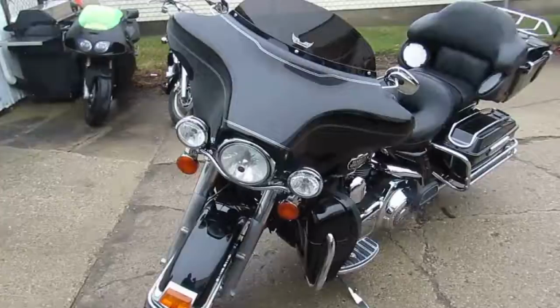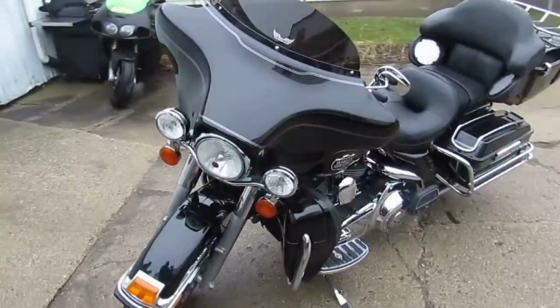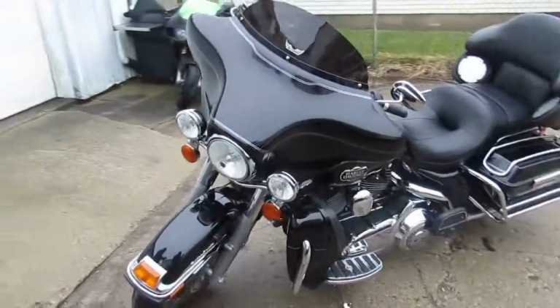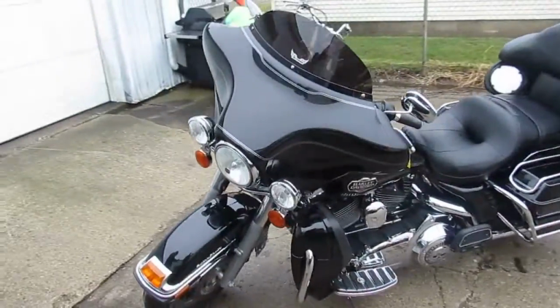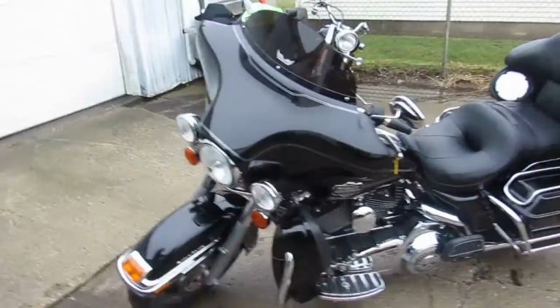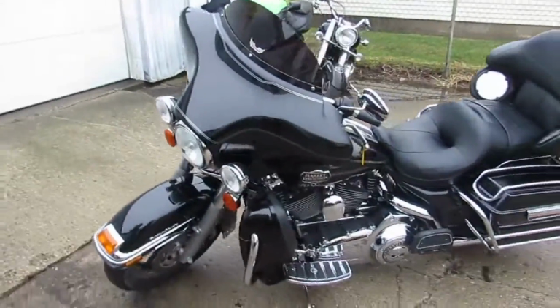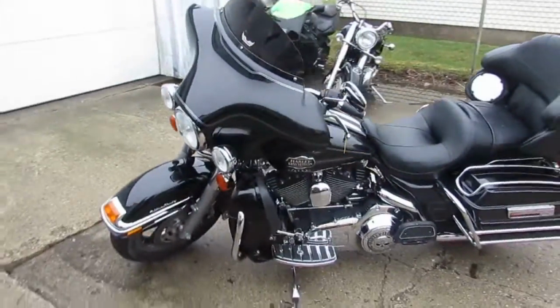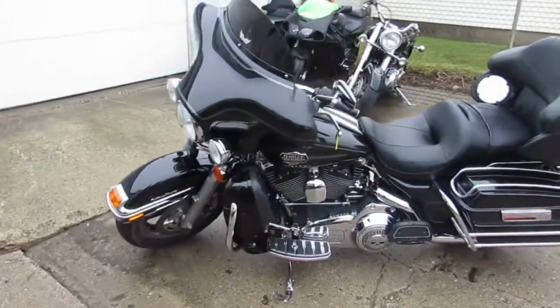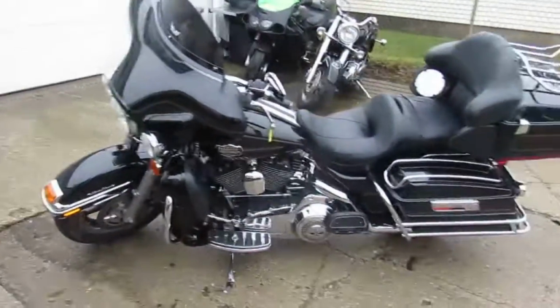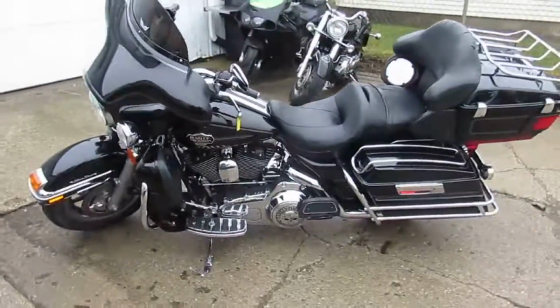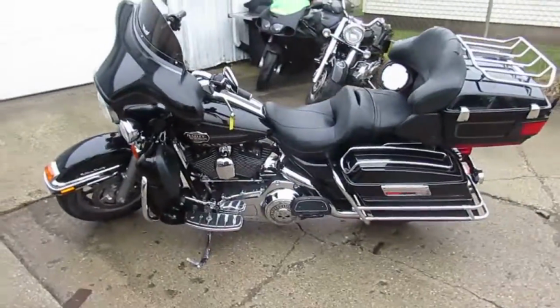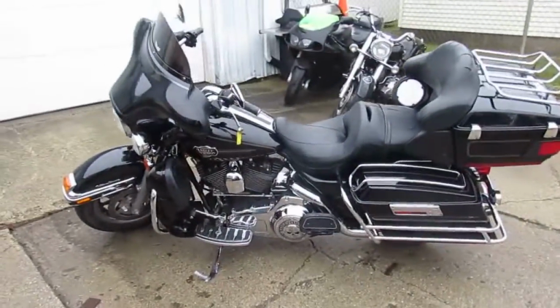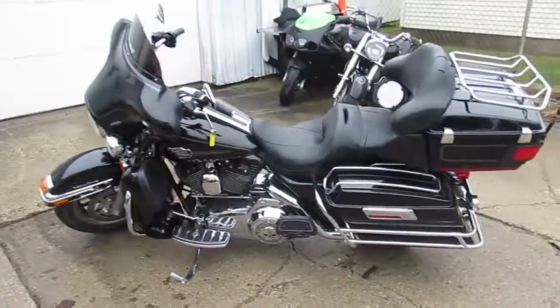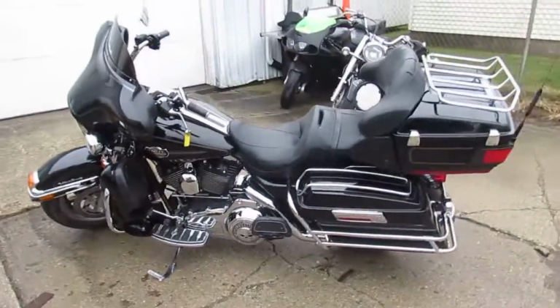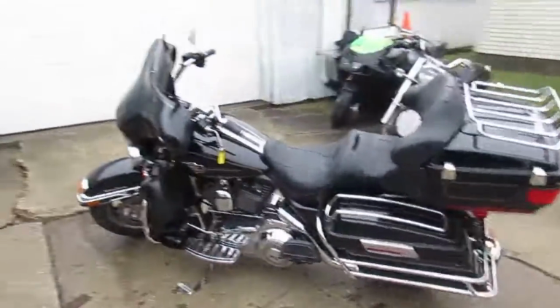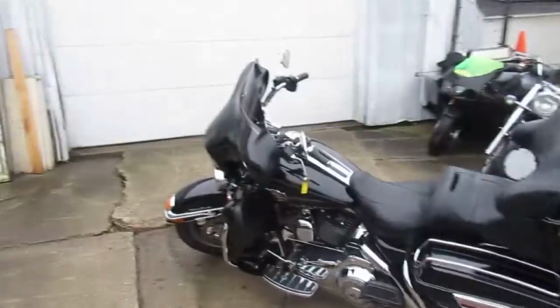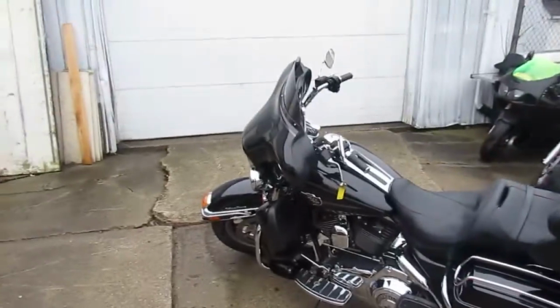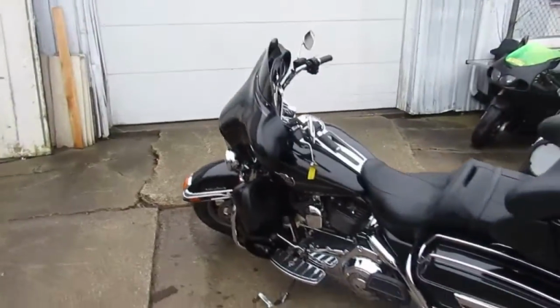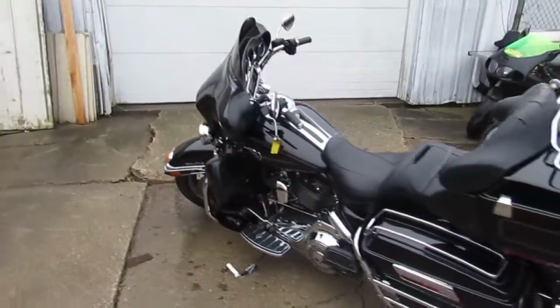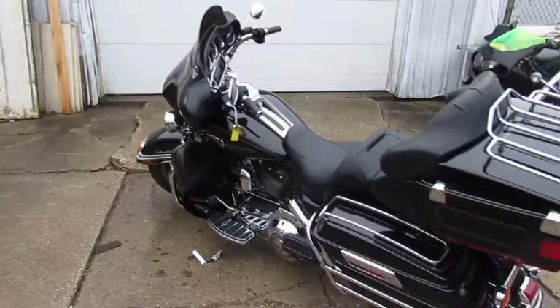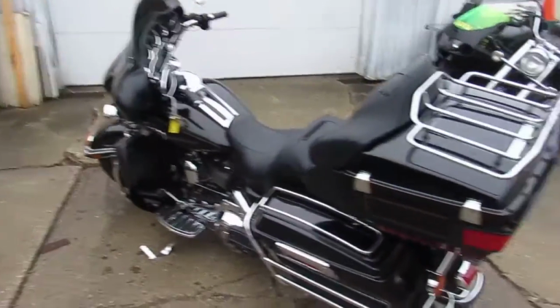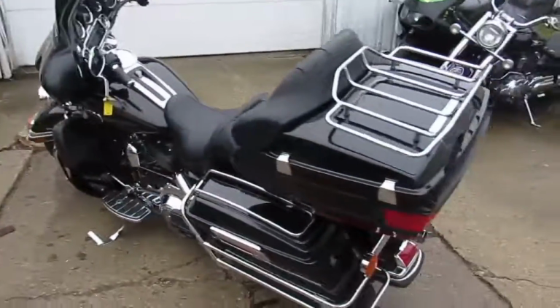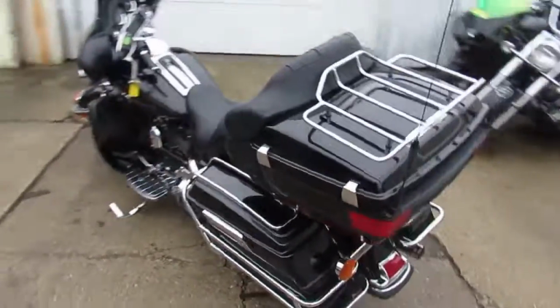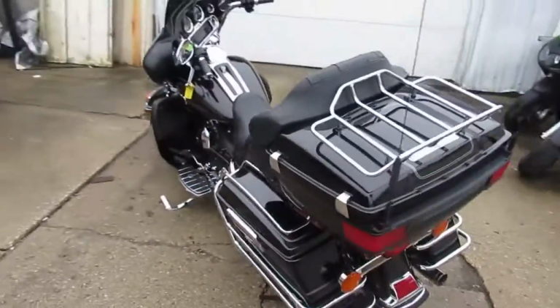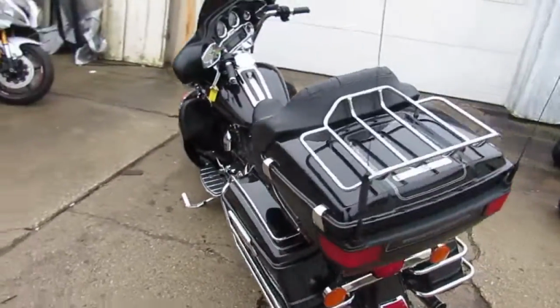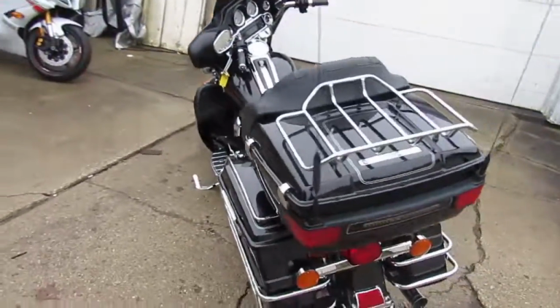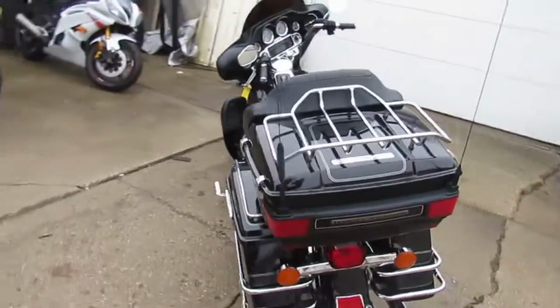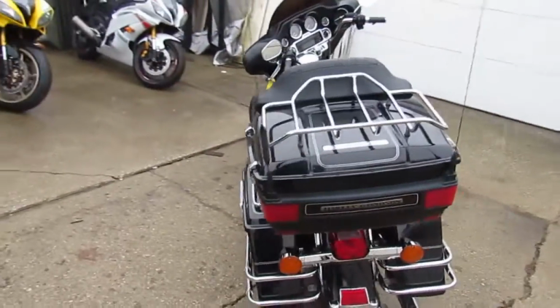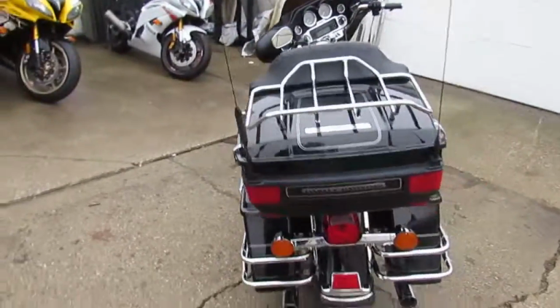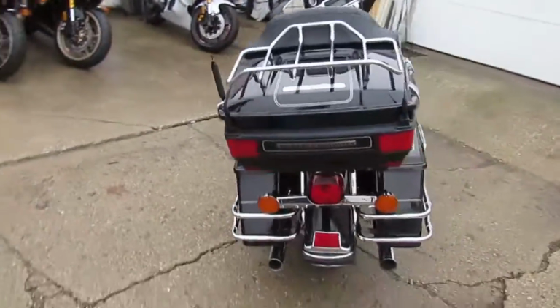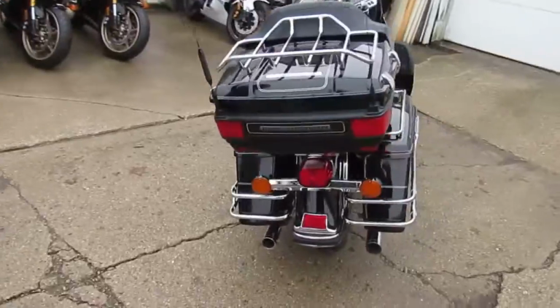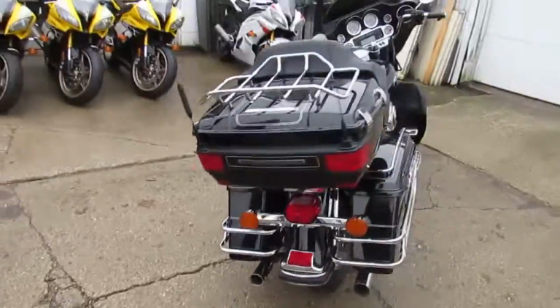Sharp vivid black paint. Chrome shines like new. This thing runs strong — needs nothing. It's loaded up with the Vance and Heinz exhaust, makes this Ultra Classic sound good. It's a lot of bike for $89.99.